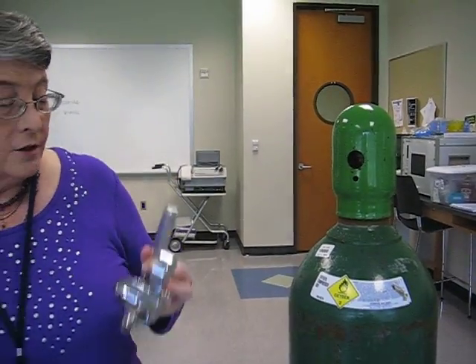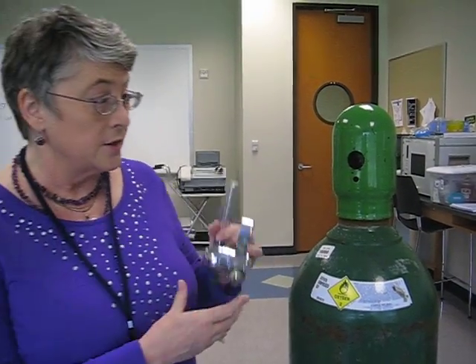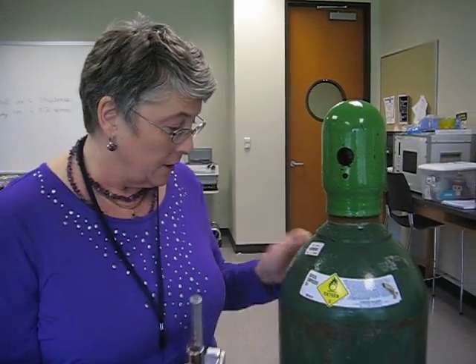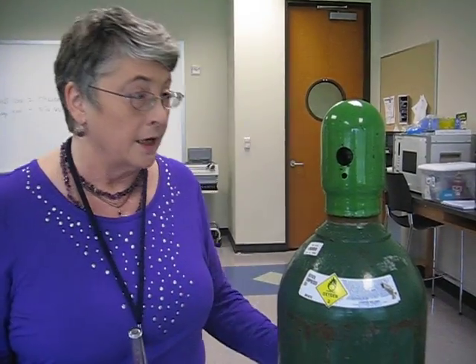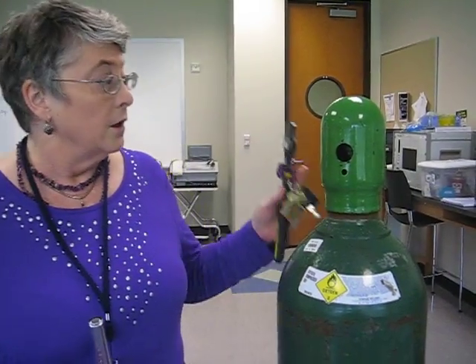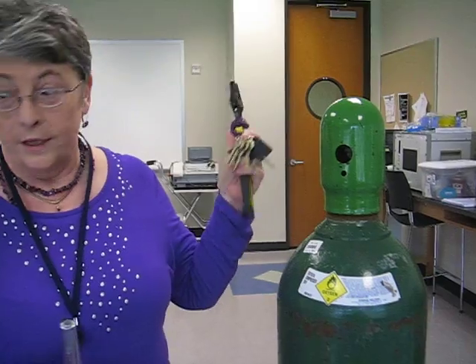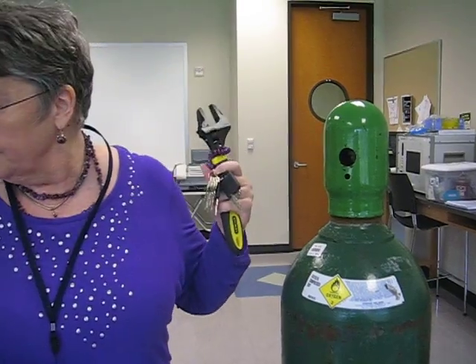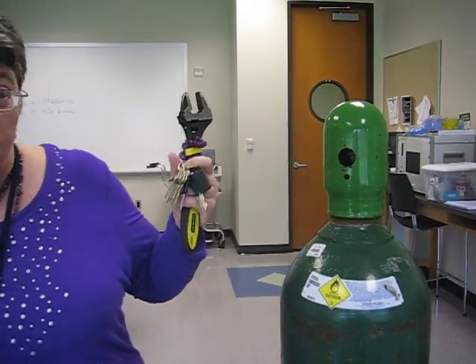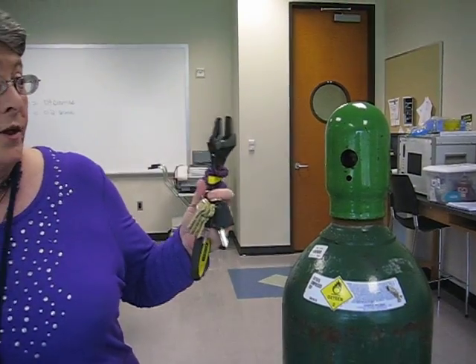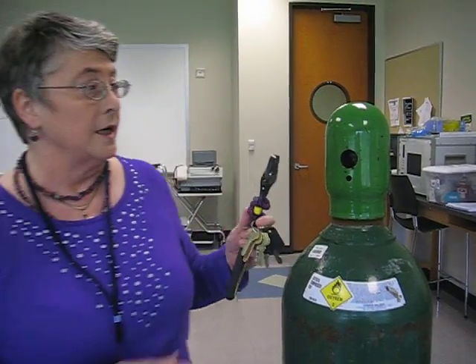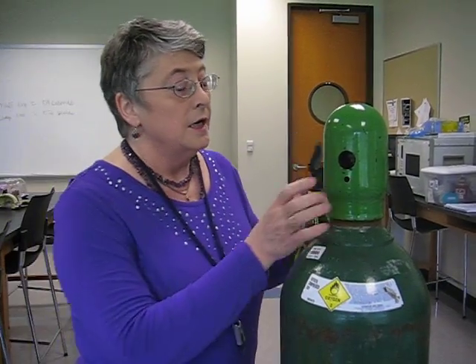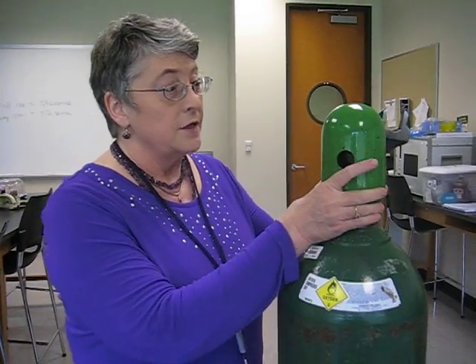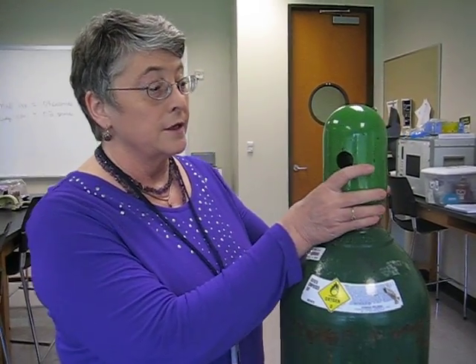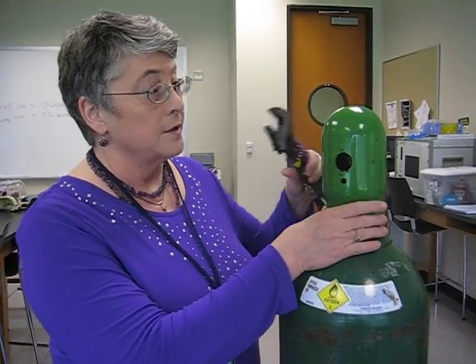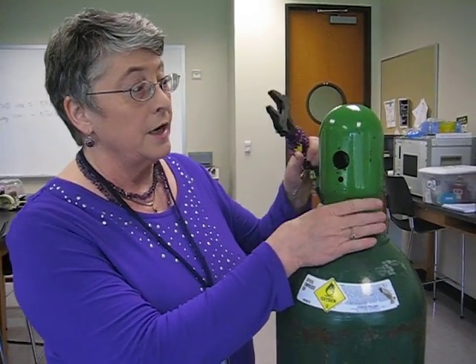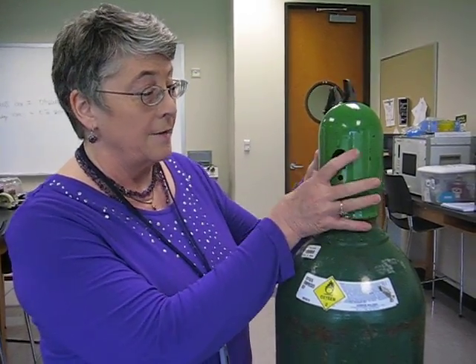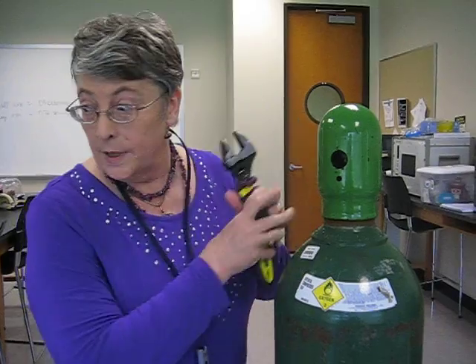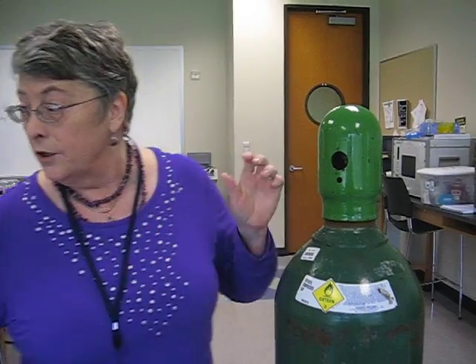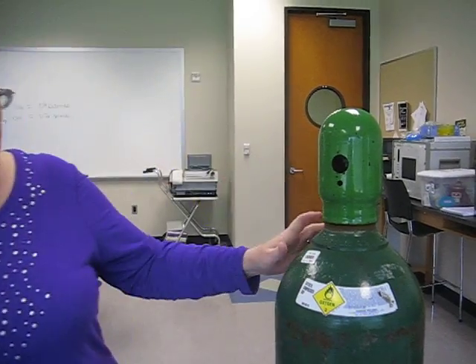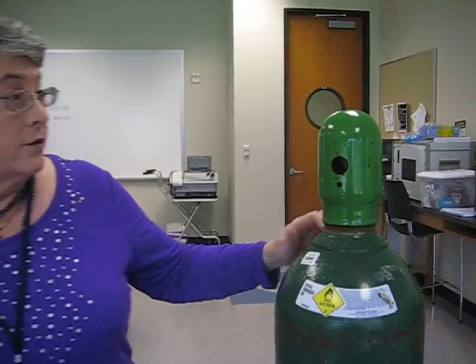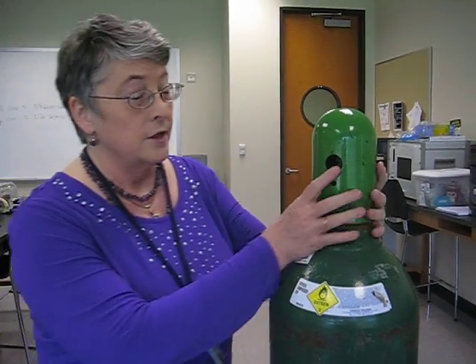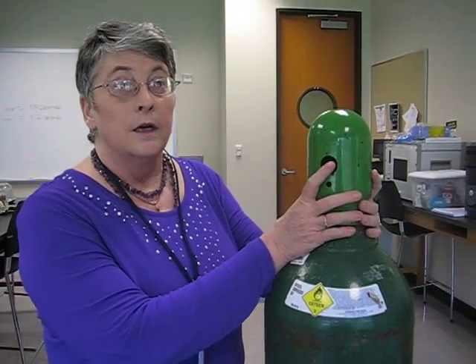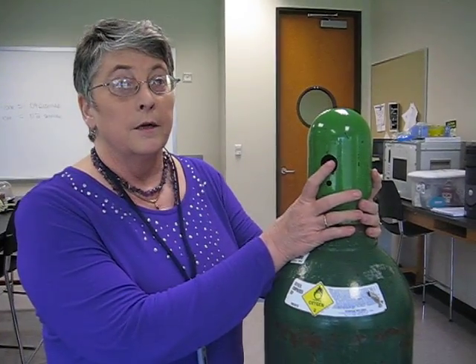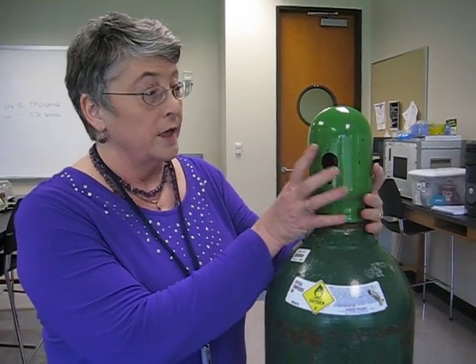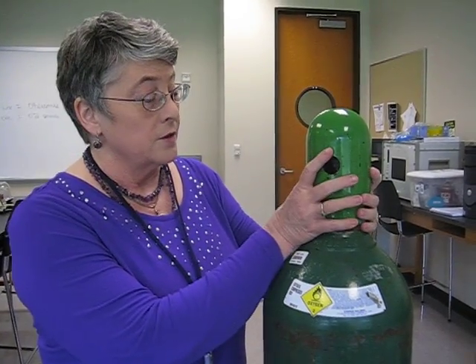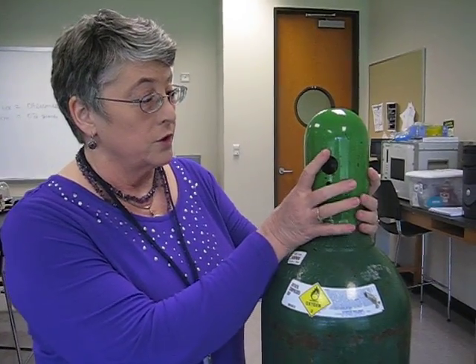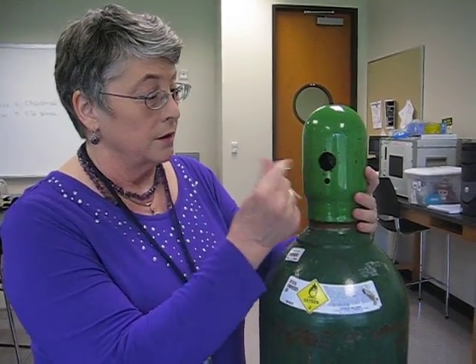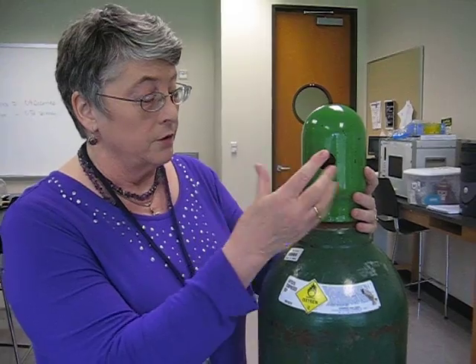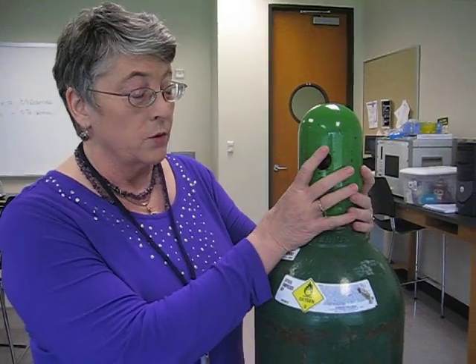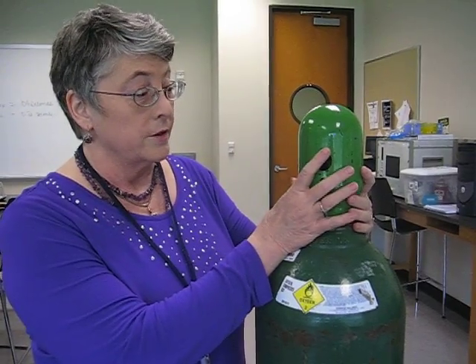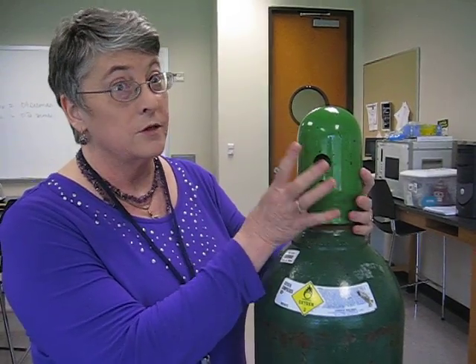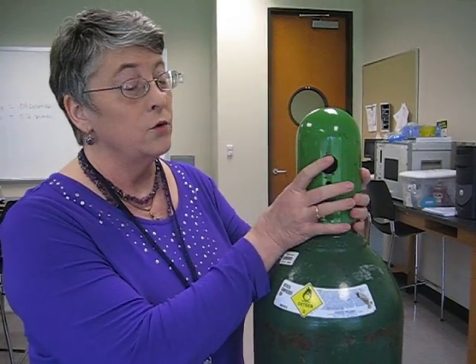To put this on, I'm going to have to get a wrench because I just don't have enough strength in my hands. If it's a little tight, sometimes you have to tap it a little bit. You can't put oil on these threads because you're not supposed to put oil around this equipment.